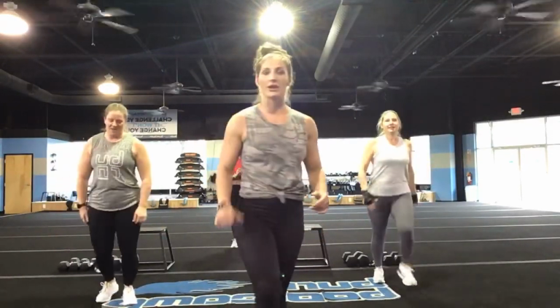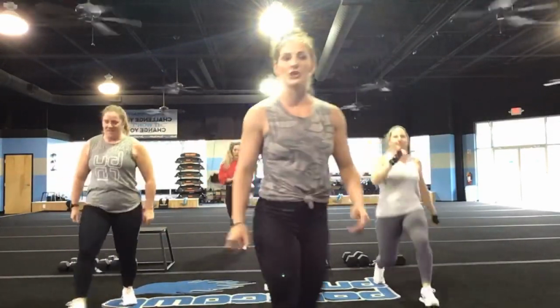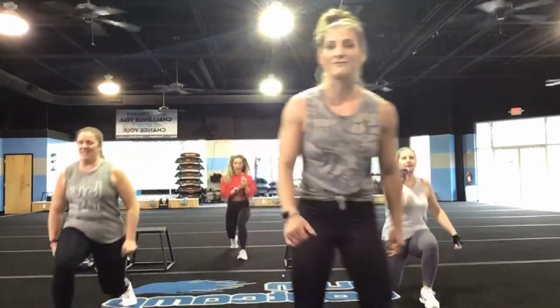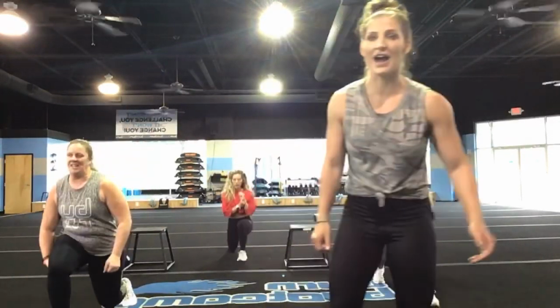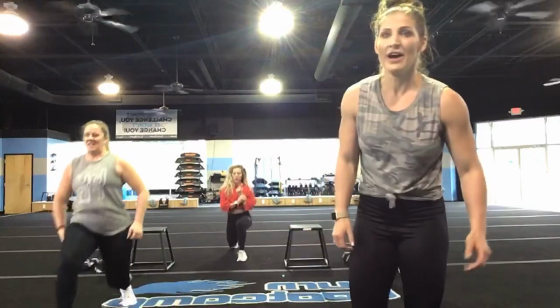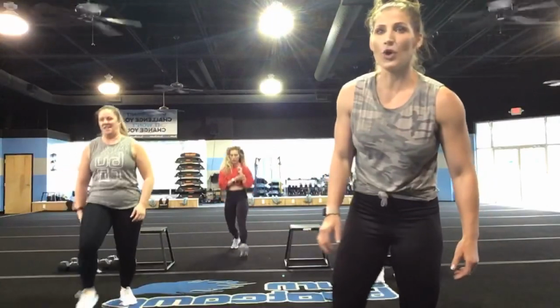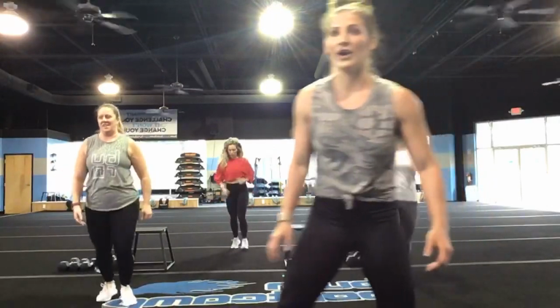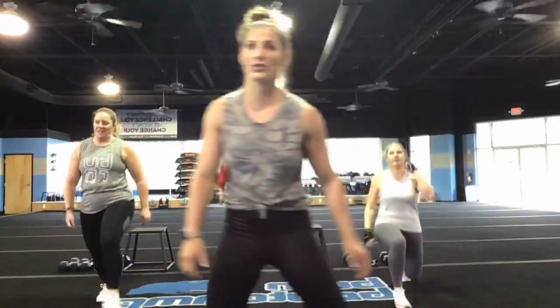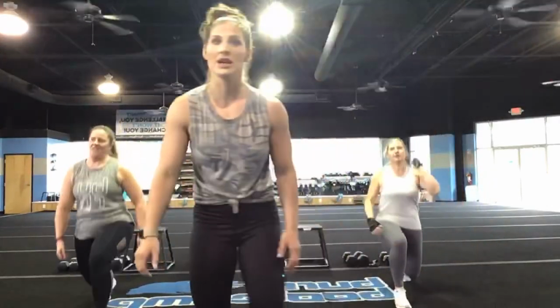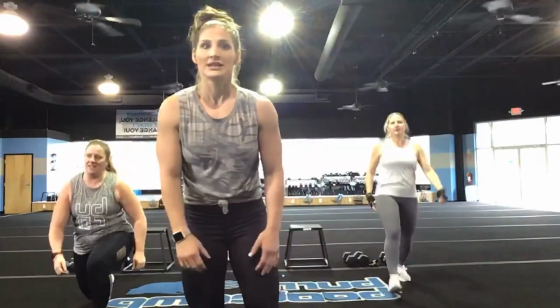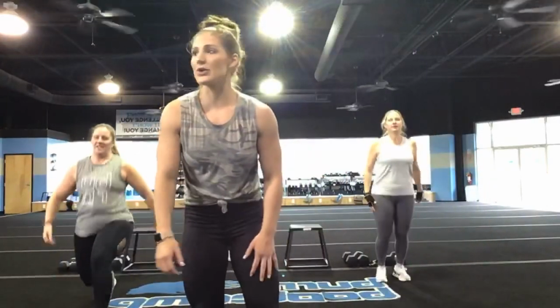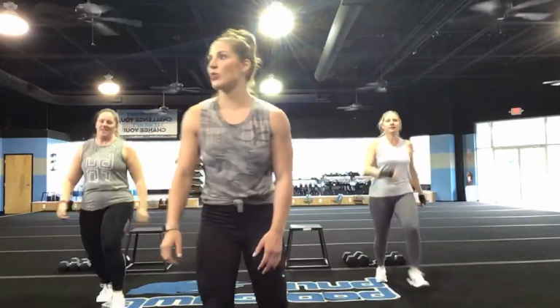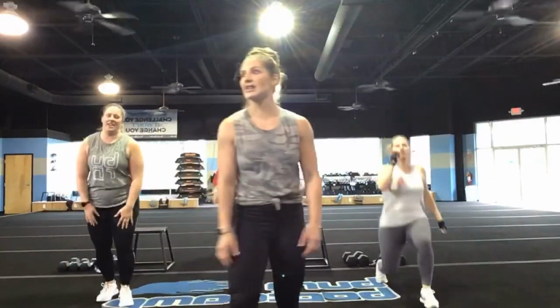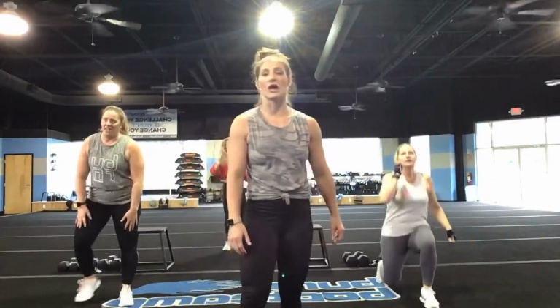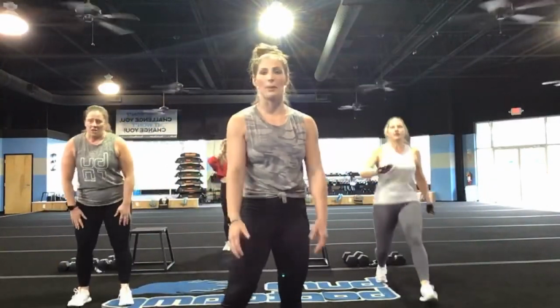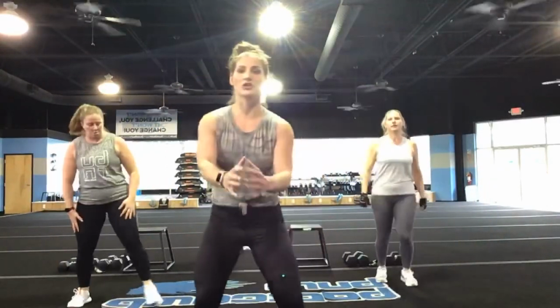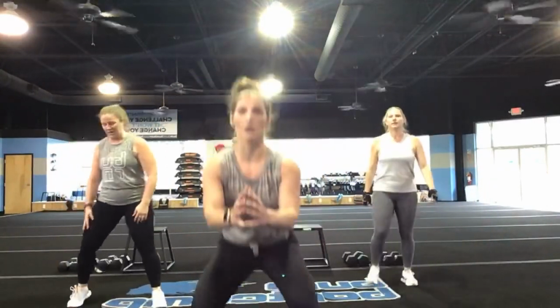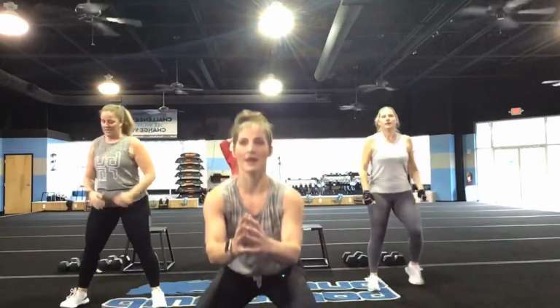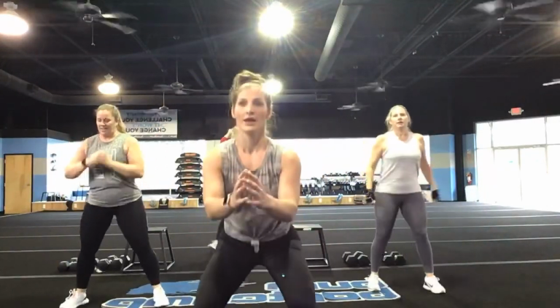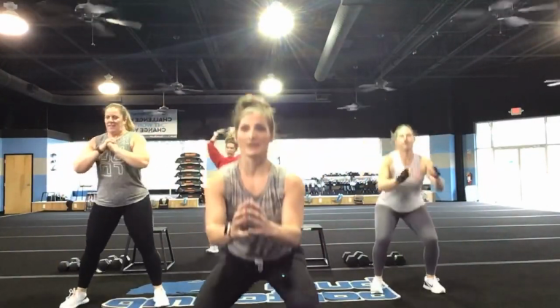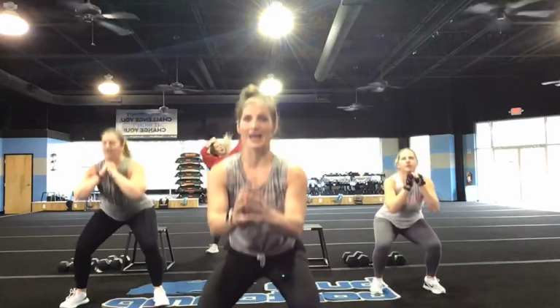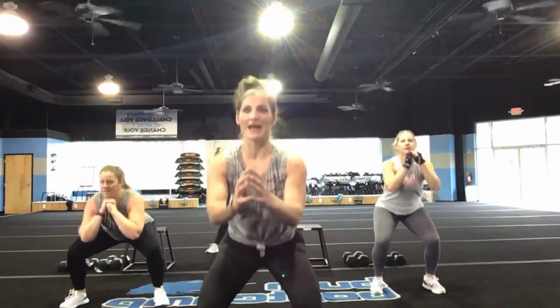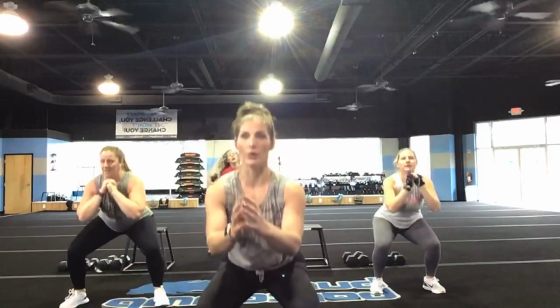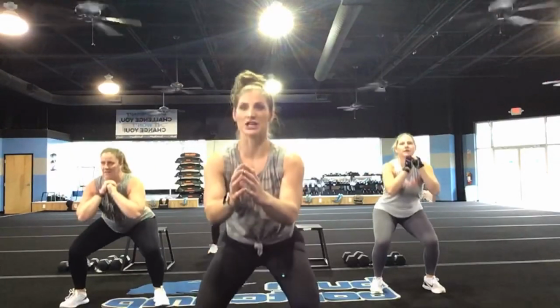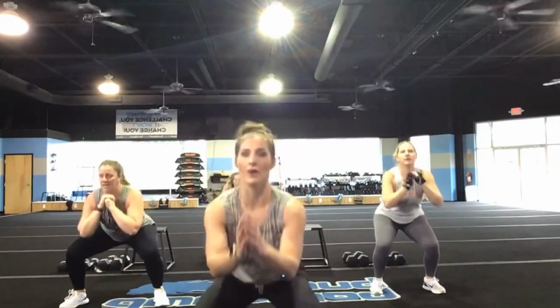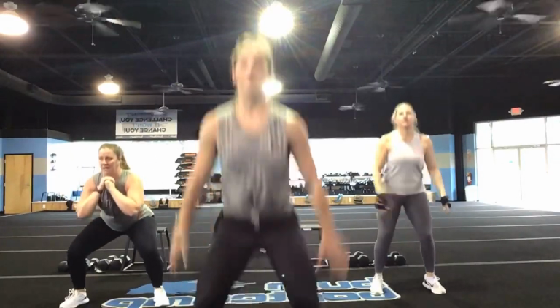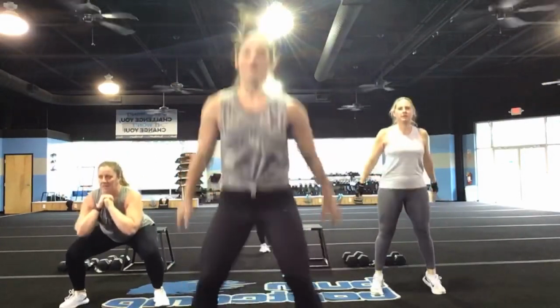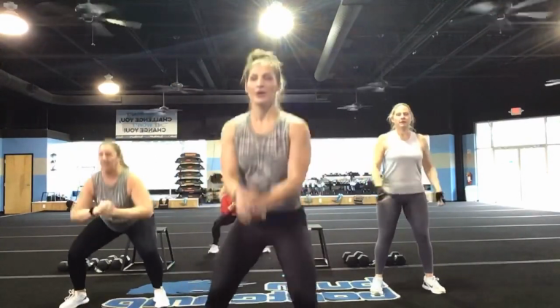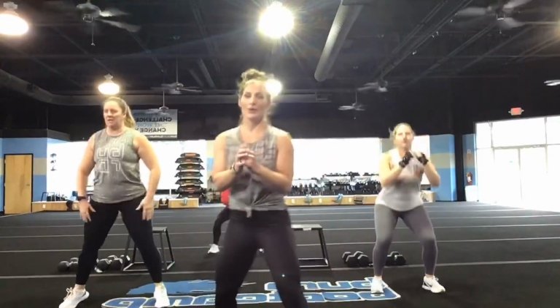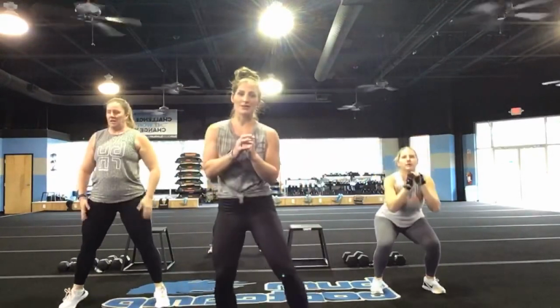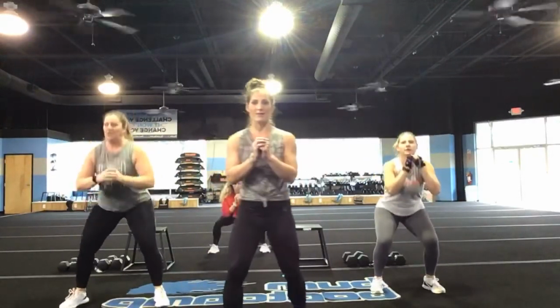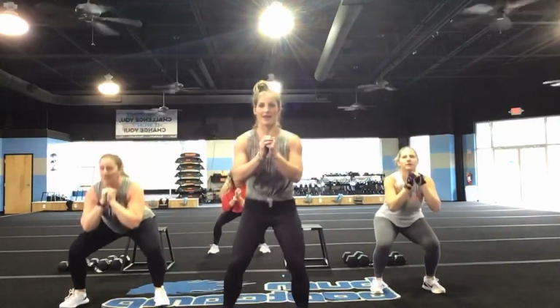Keep it going. You've got five, four, three, two, and one. Let's go — triple pulse, jump squat. What's up, Diva? Way to show up. Stand back, there you go, that's it.